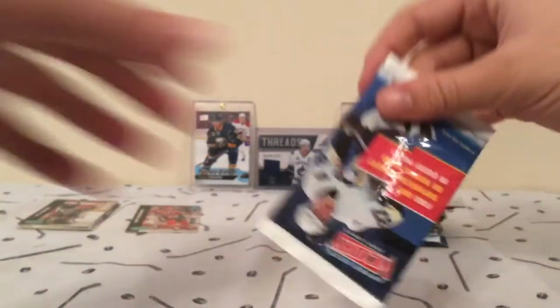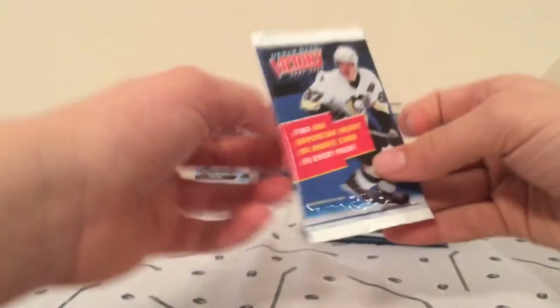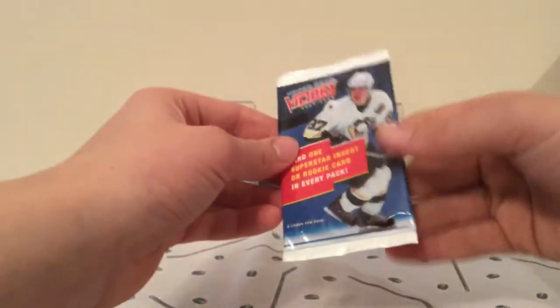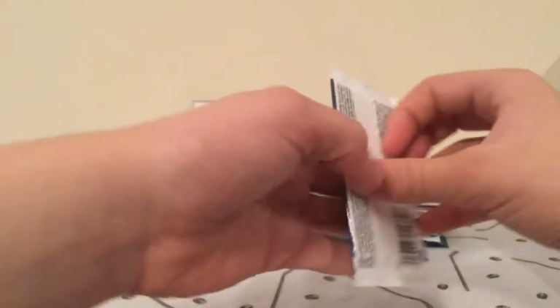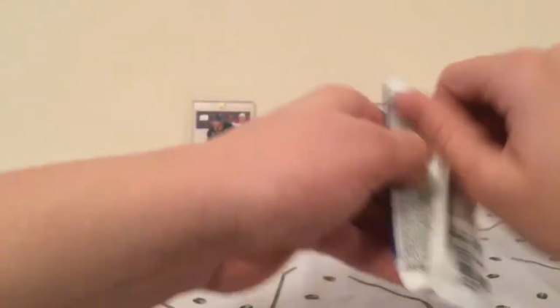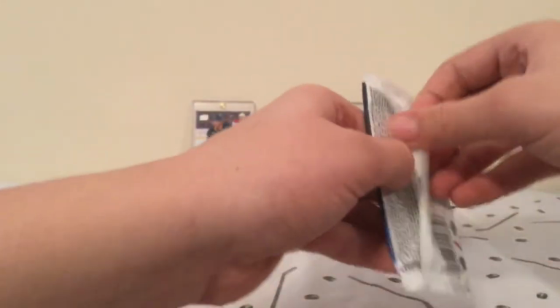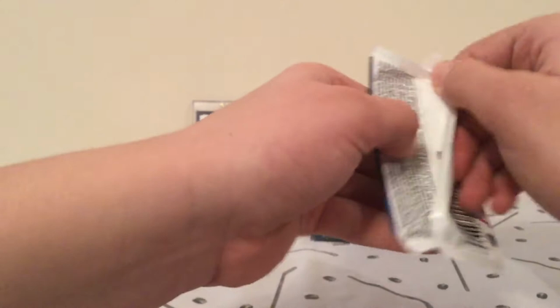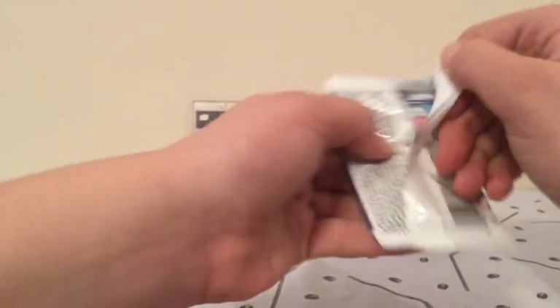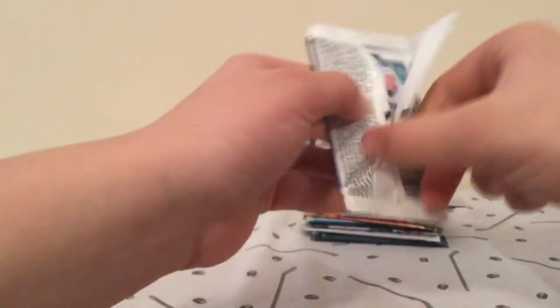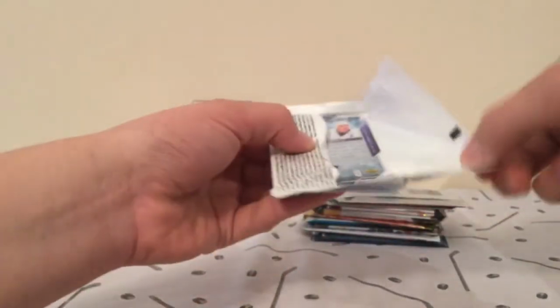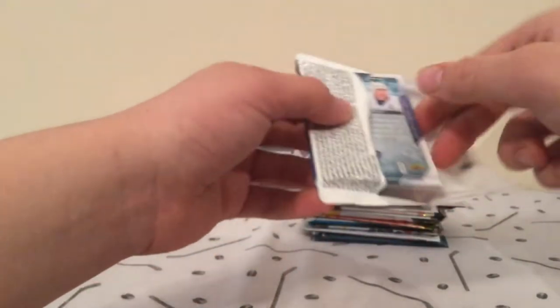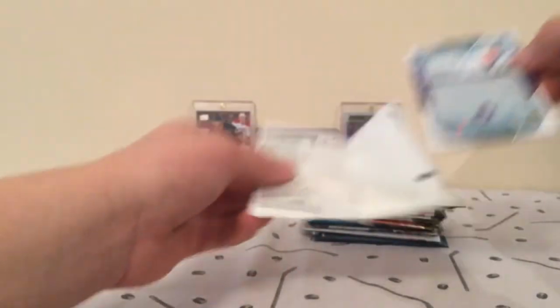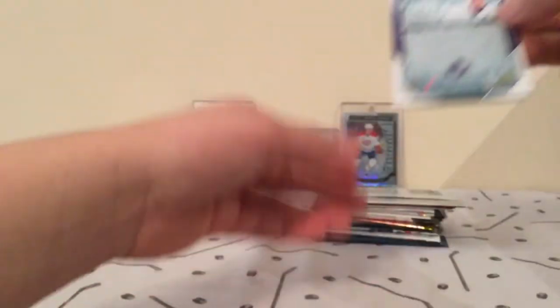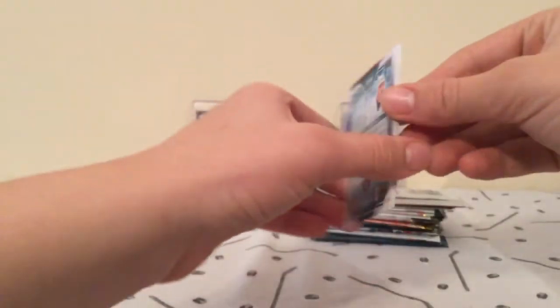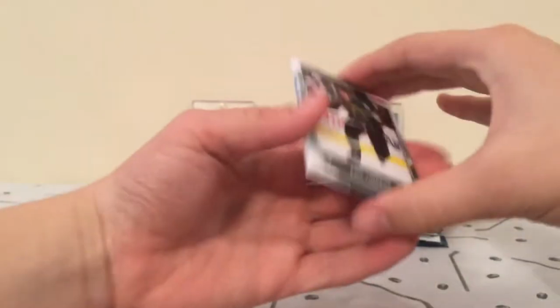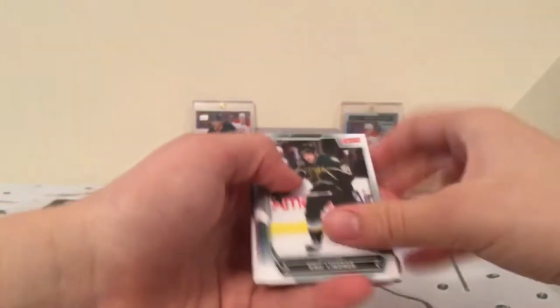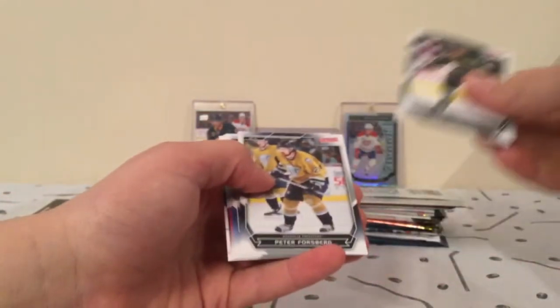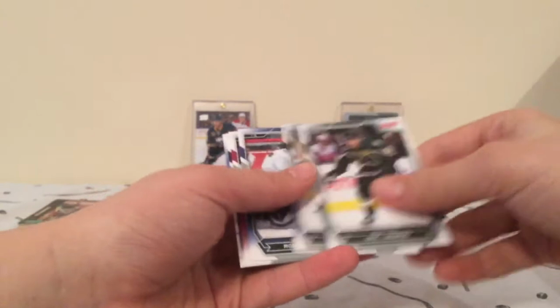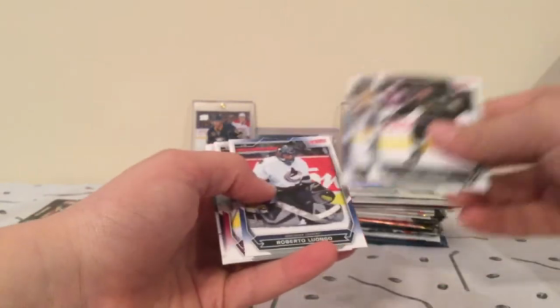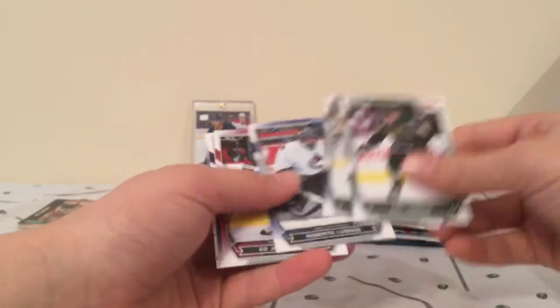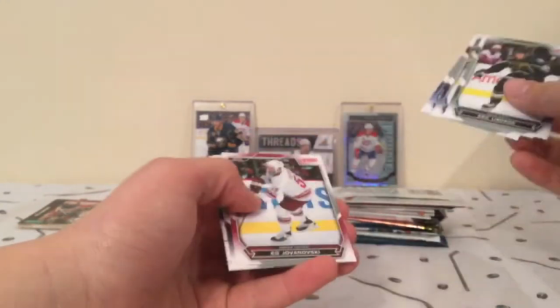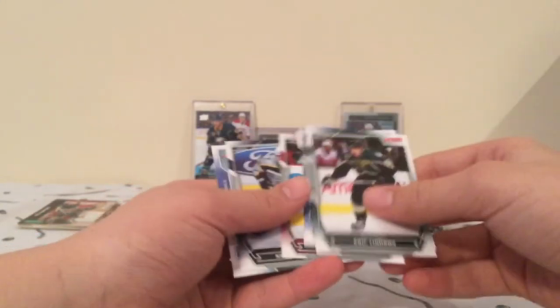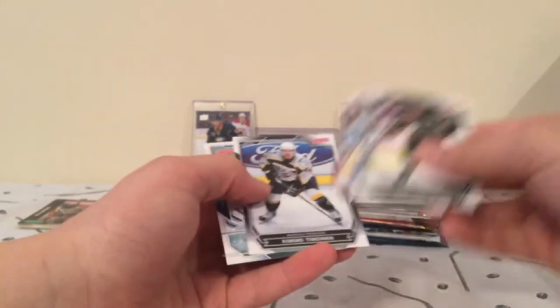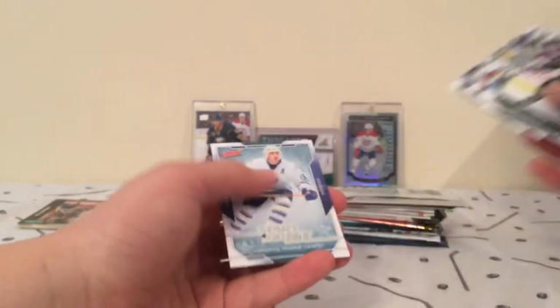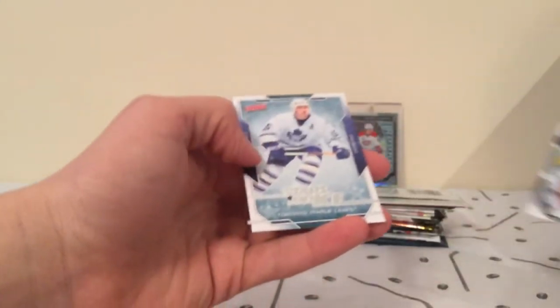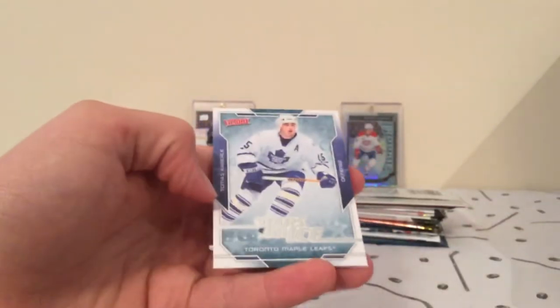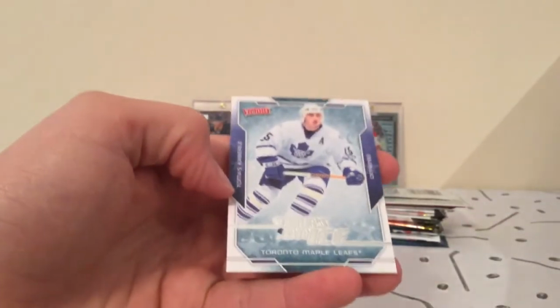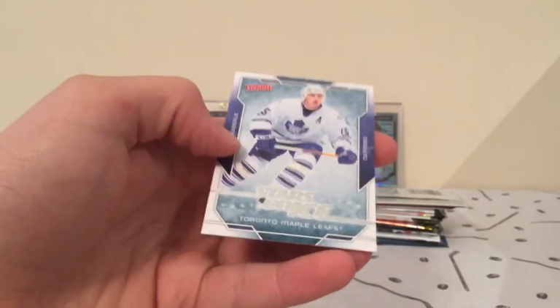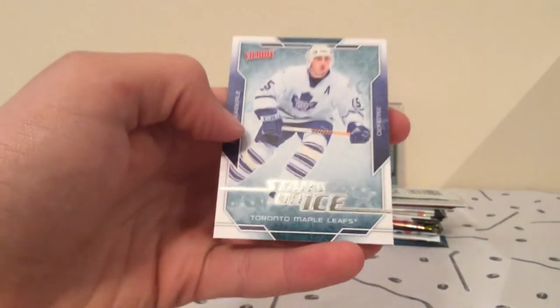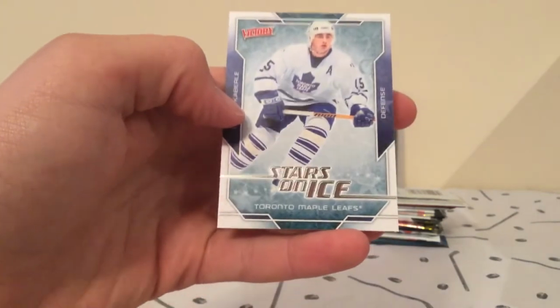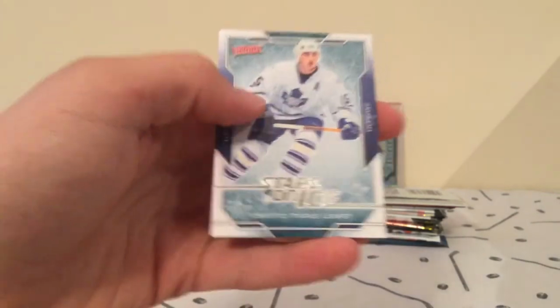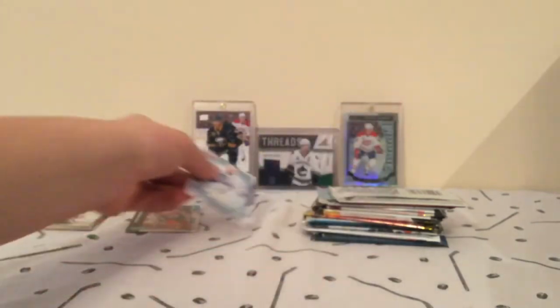Next we've got Victory, looking for black parallels or gold parallels. Longo. We have a Thomas Cabriolet Stars on Ice.